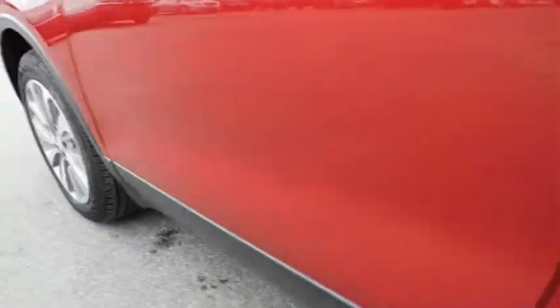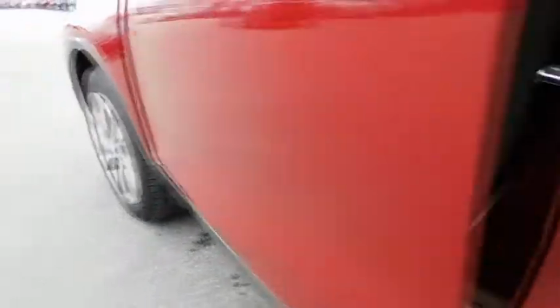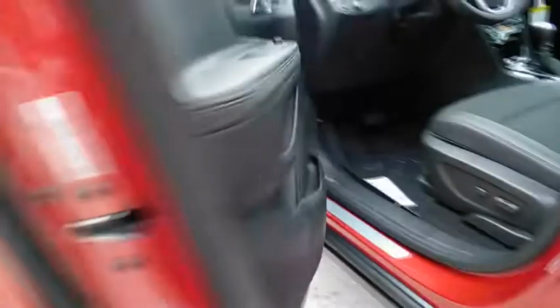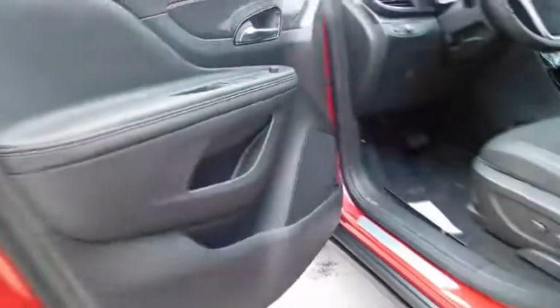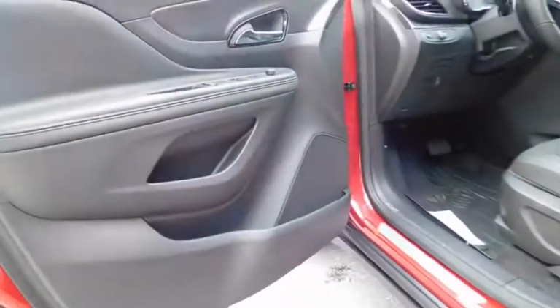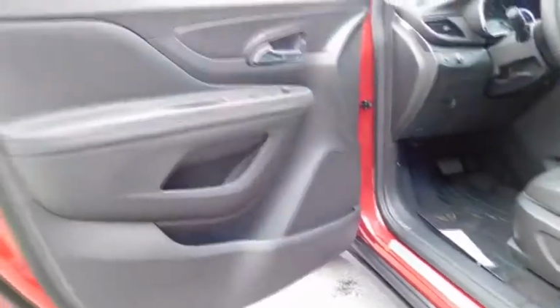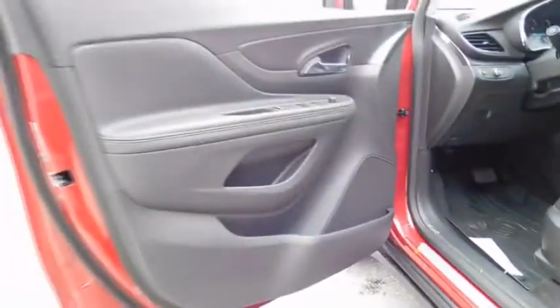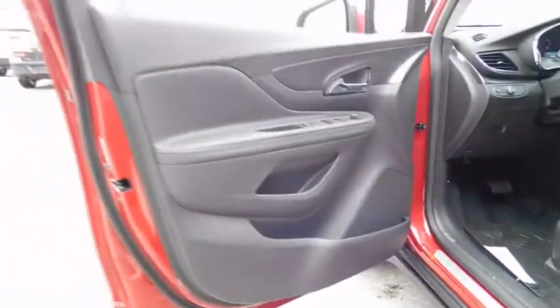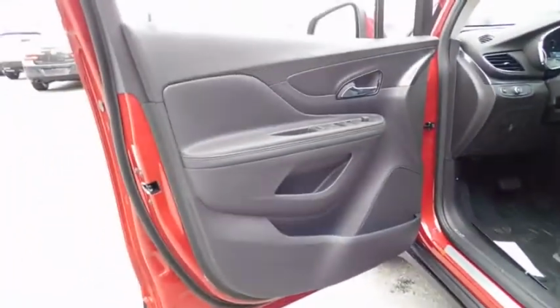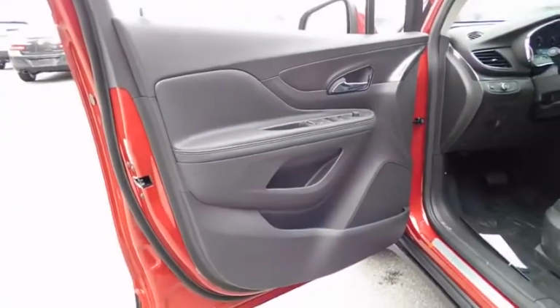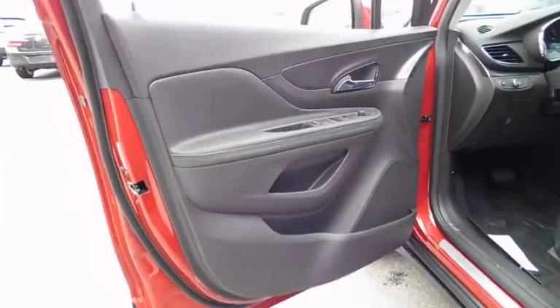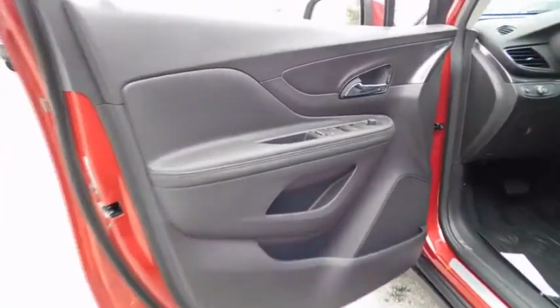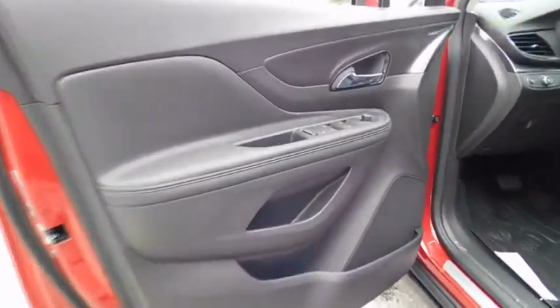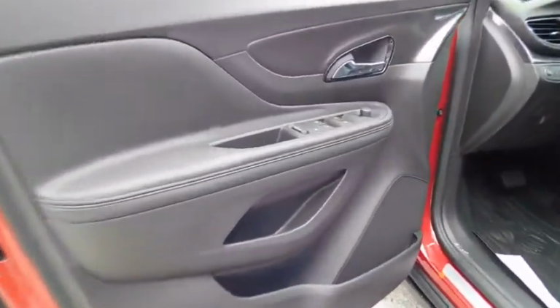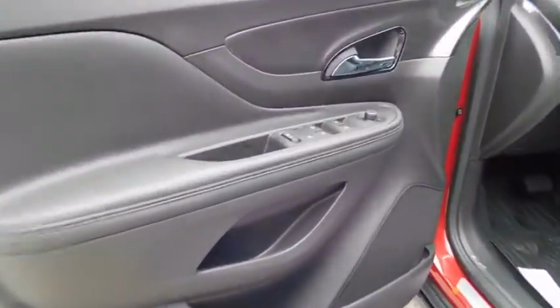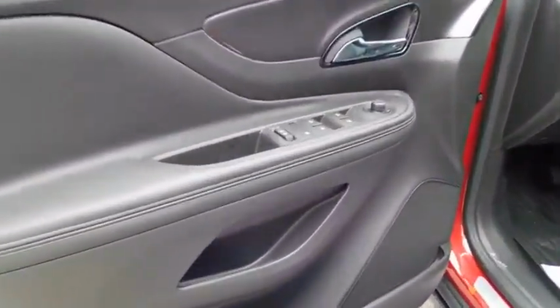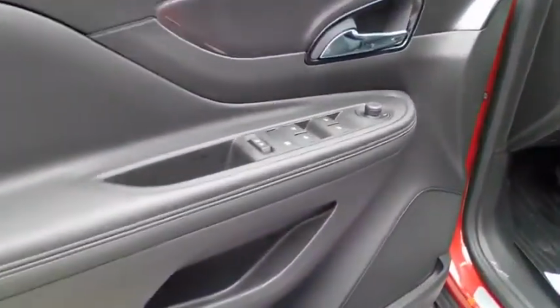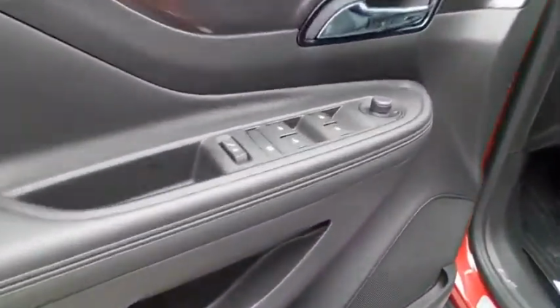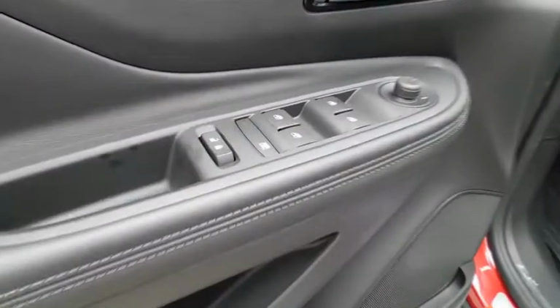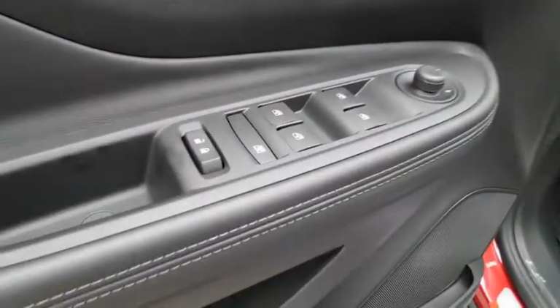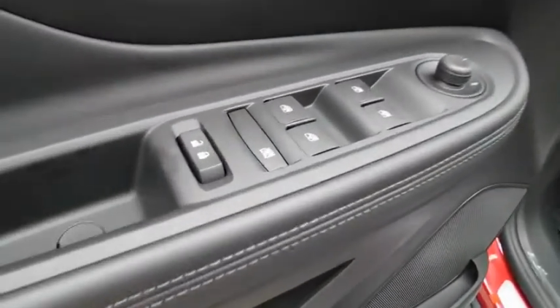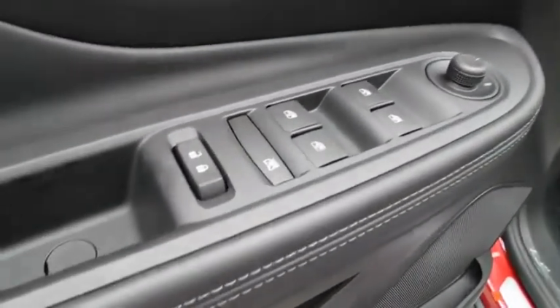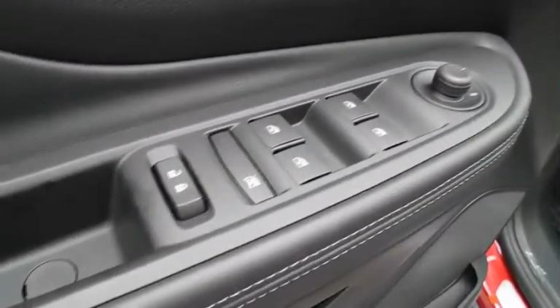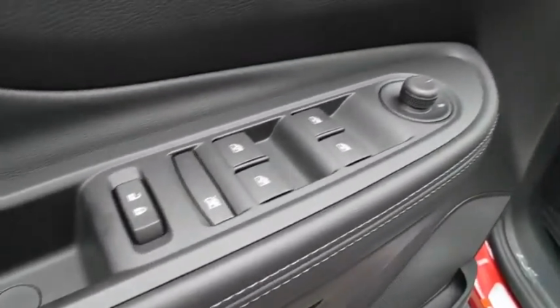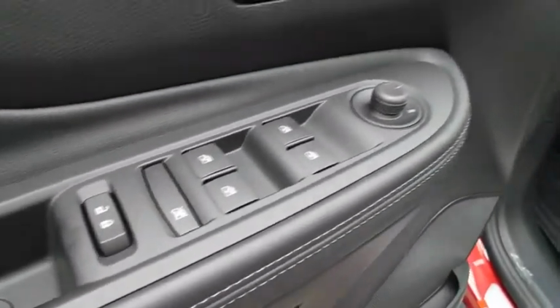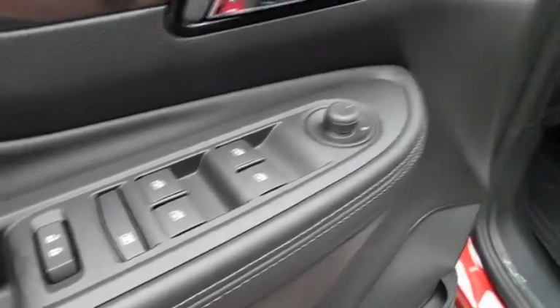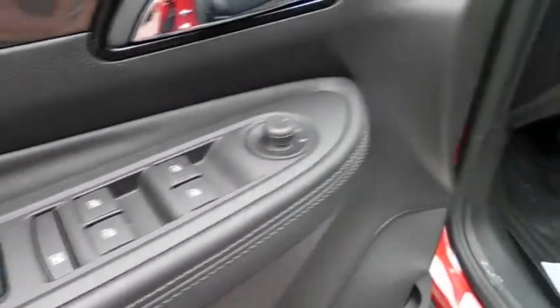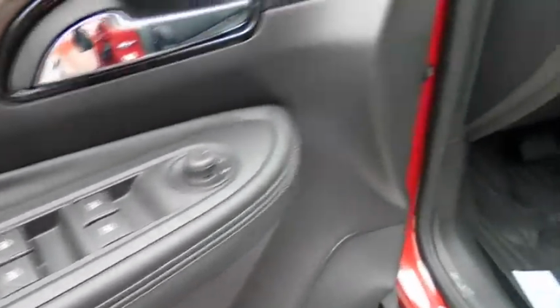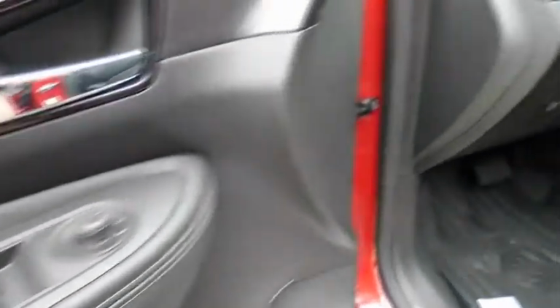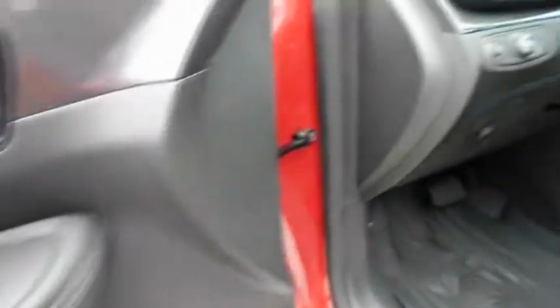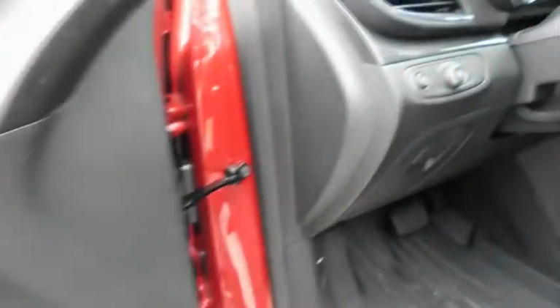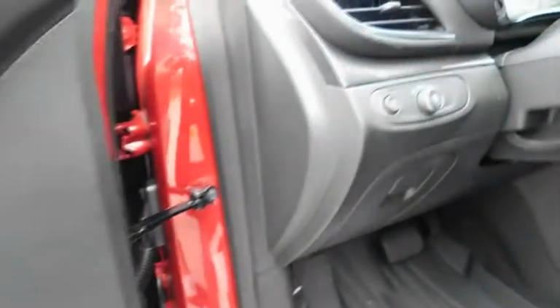Power steering, adjustable steering wheel, keyless start, cruise control, floor mats, four-wheel disc brakes, aluminum wheels, rear defrost, AM FM stereo radio, front wheel drive.